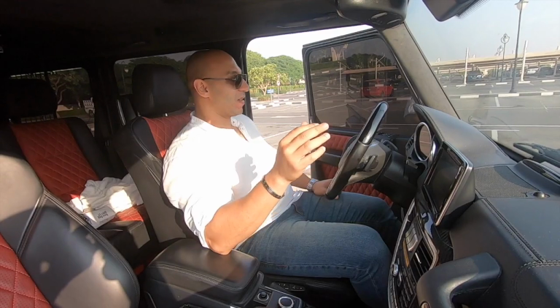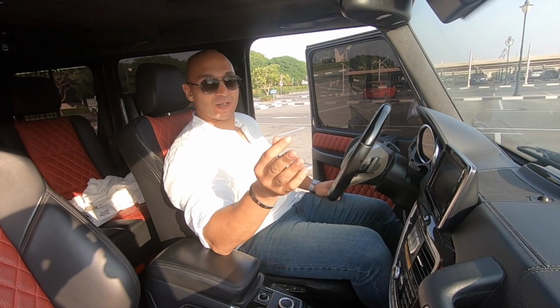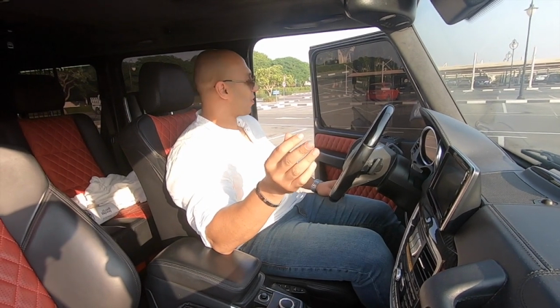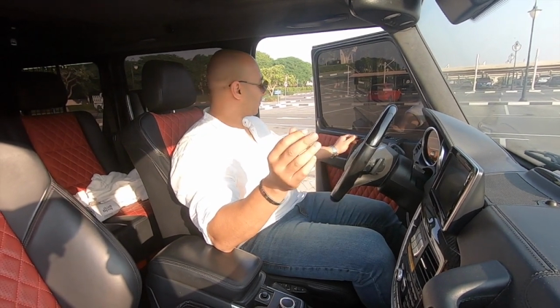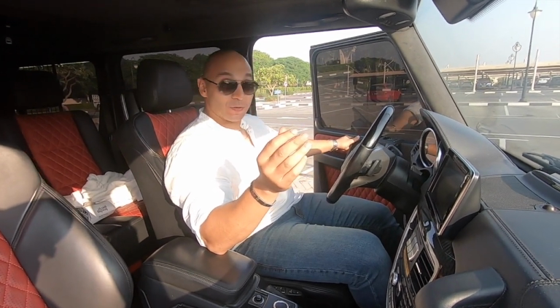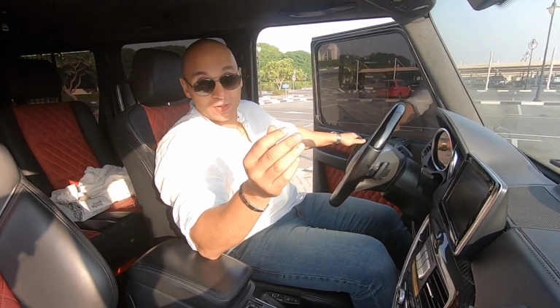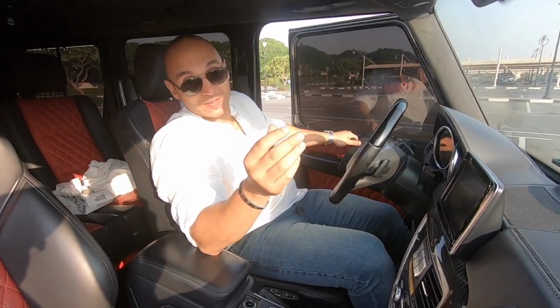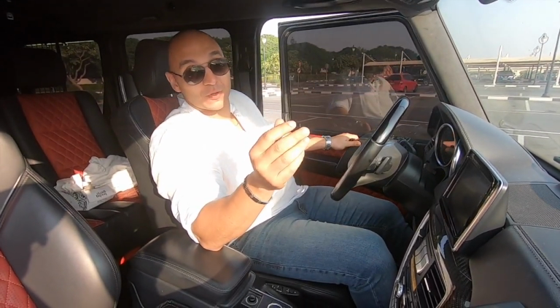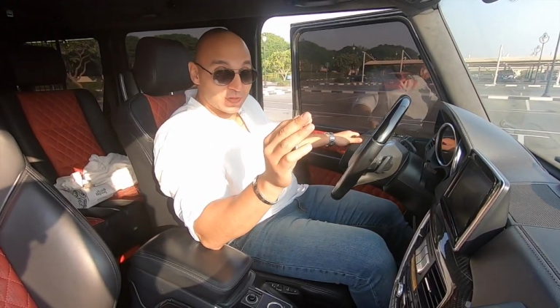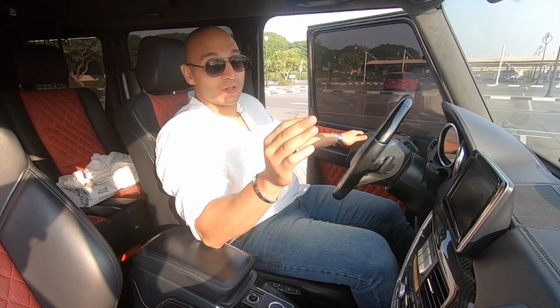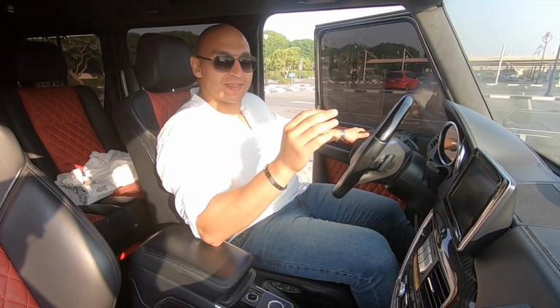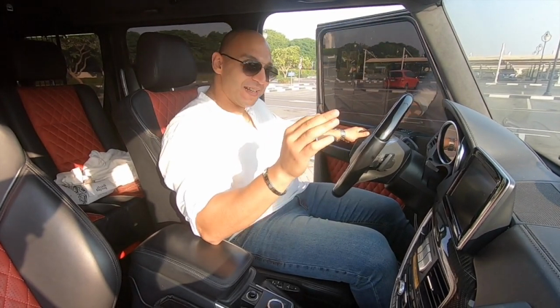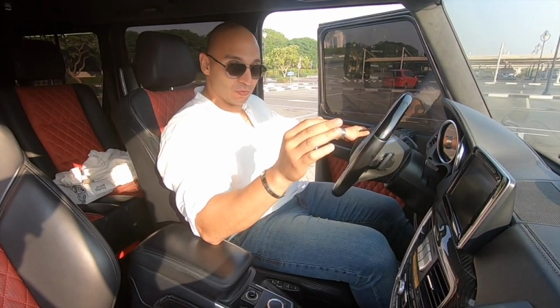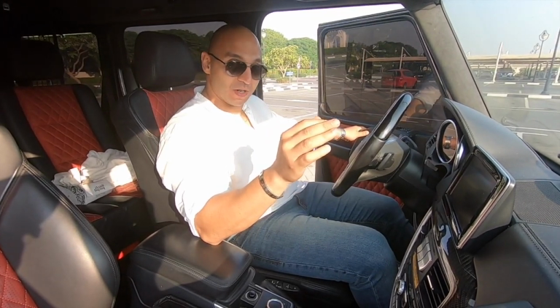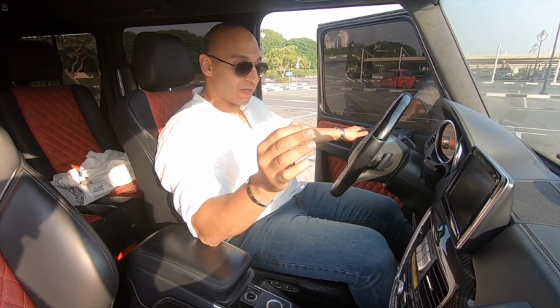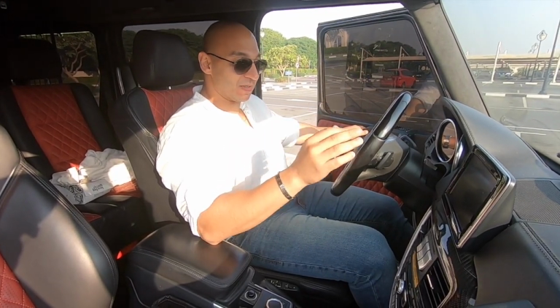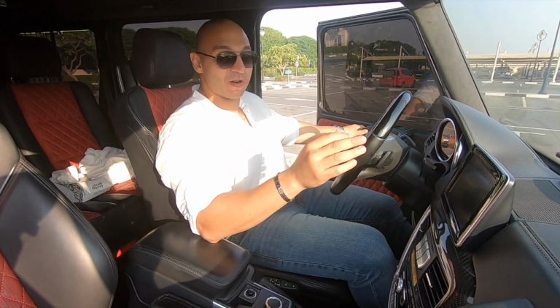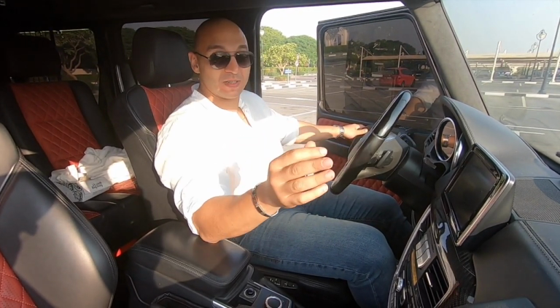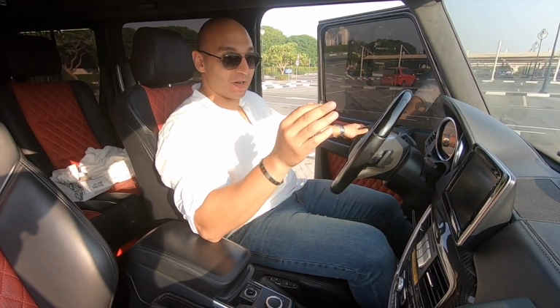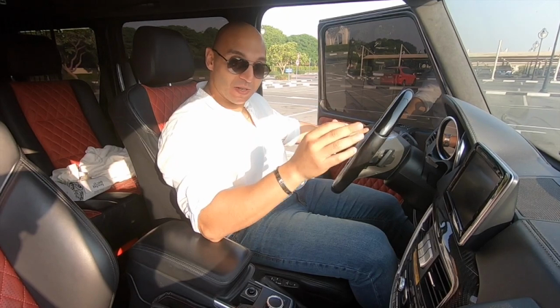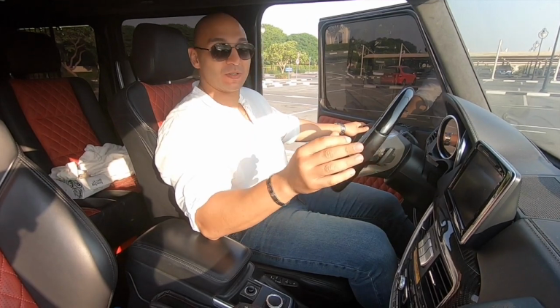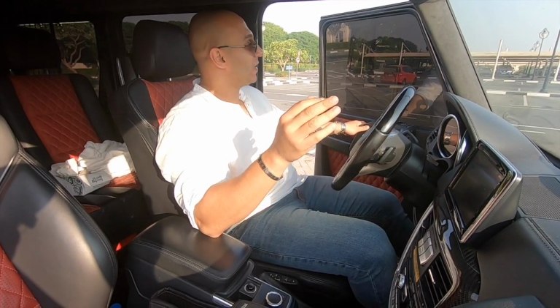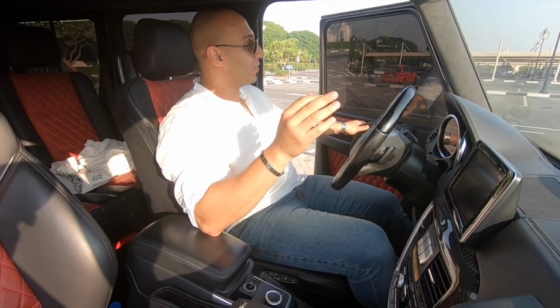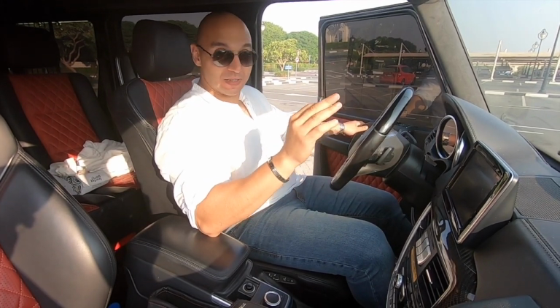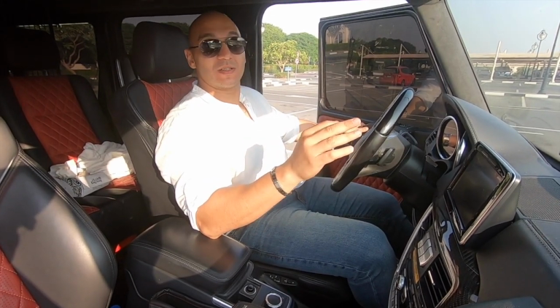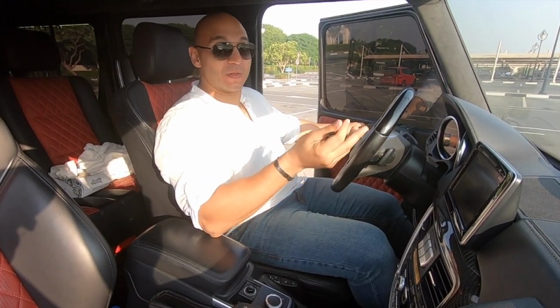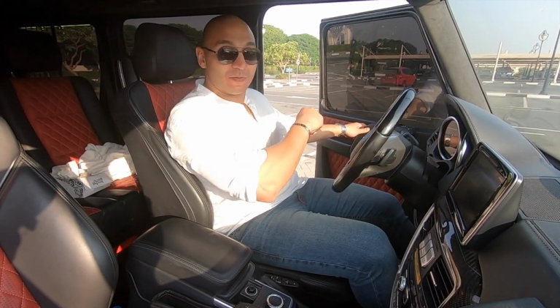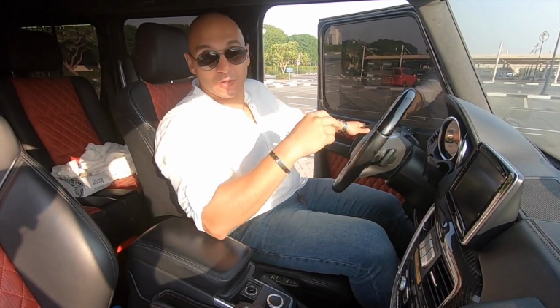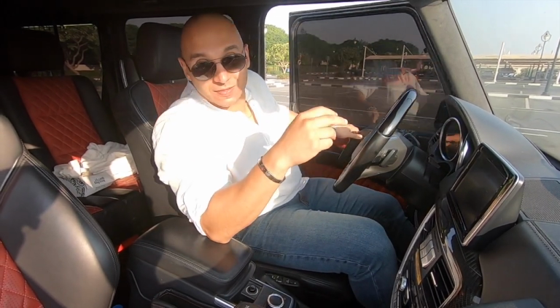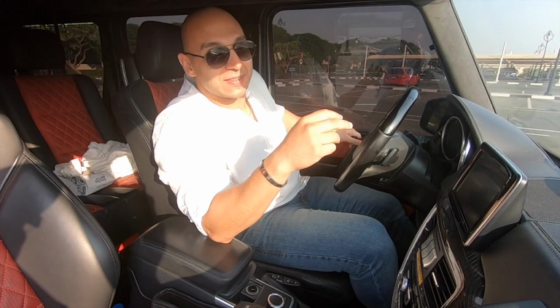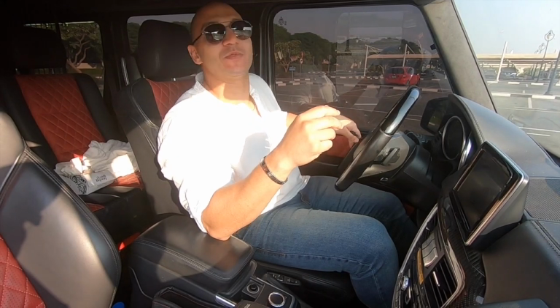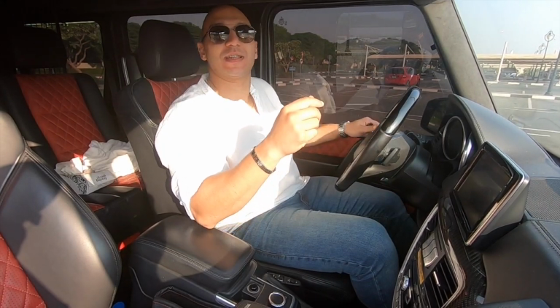Once you get into this car and close the door, this is not an easy door to close. Remember, this car is heavy — this car has been a military vehicle and the door is still from the military vehicle. So yeah, just like that.